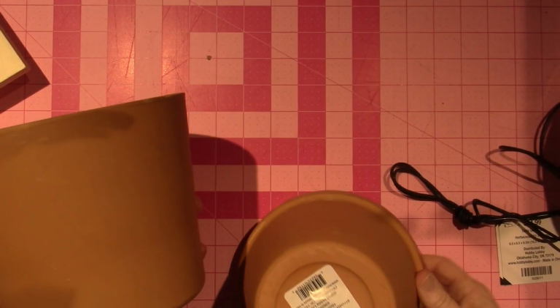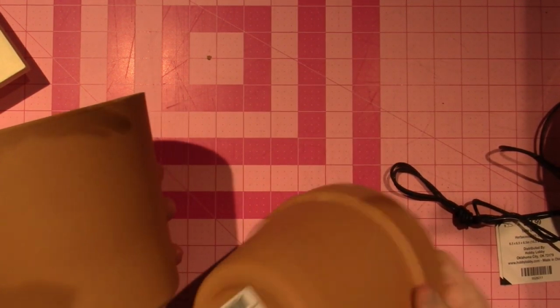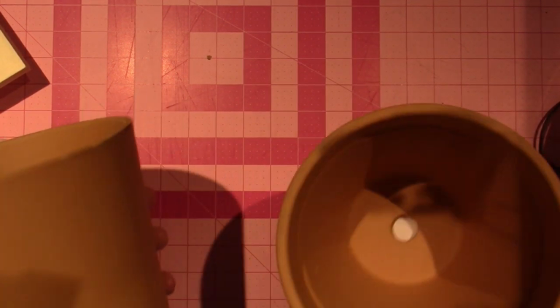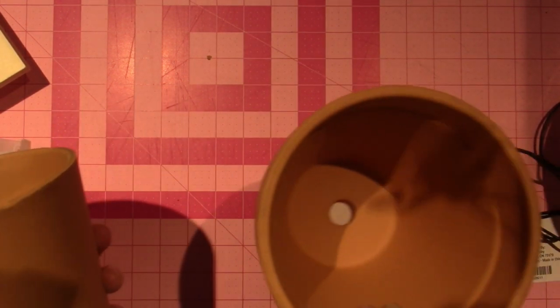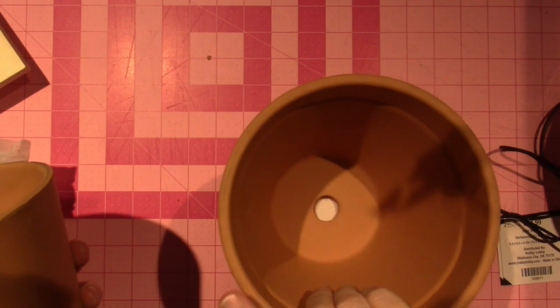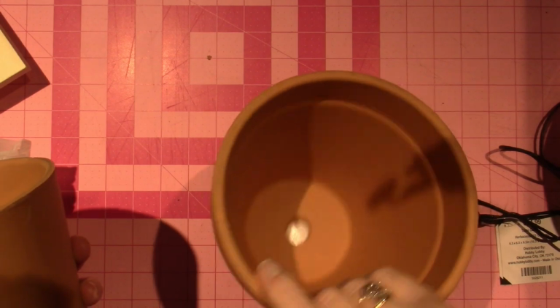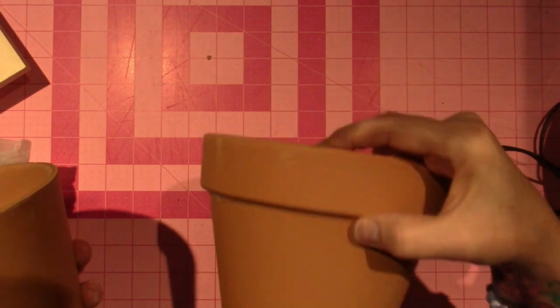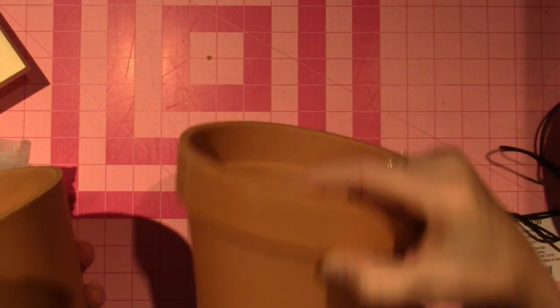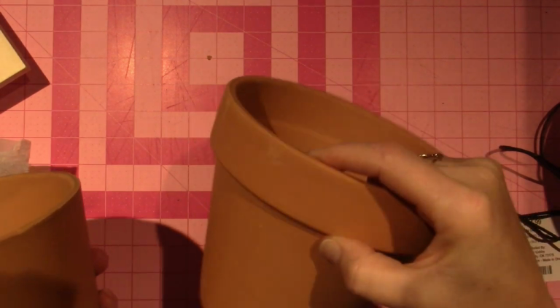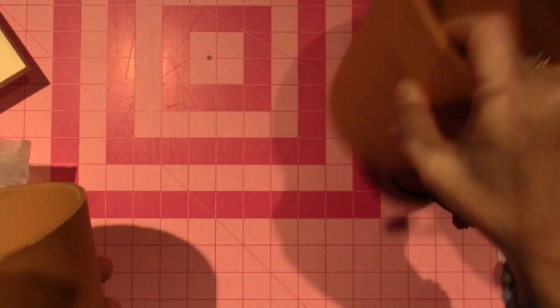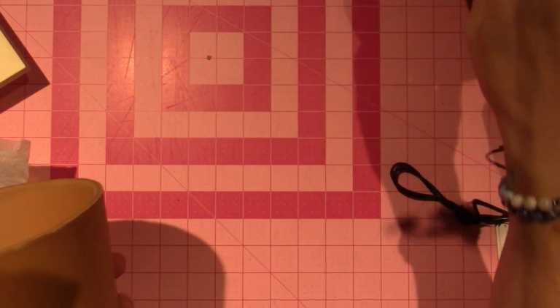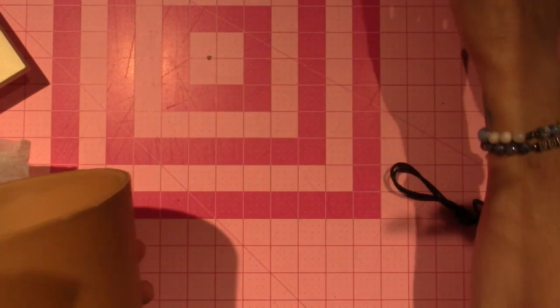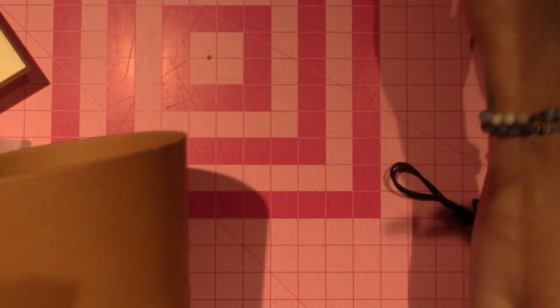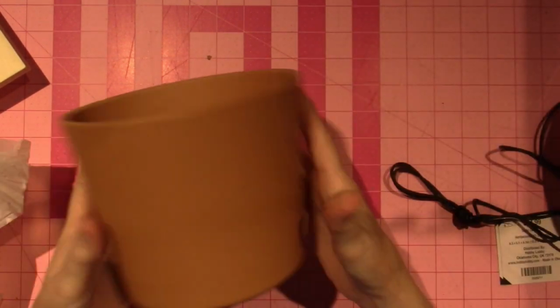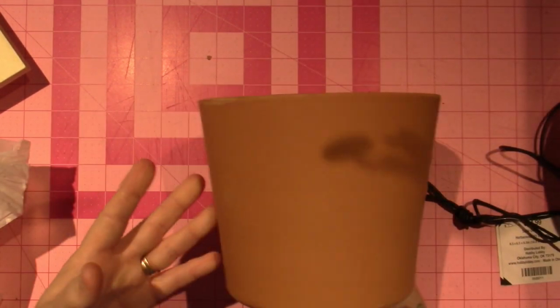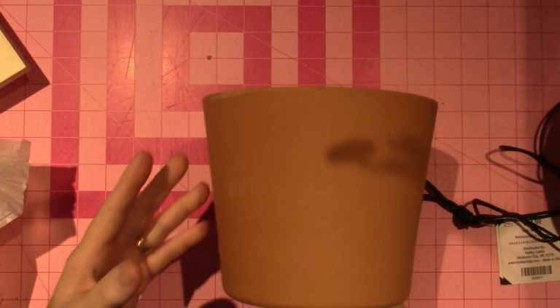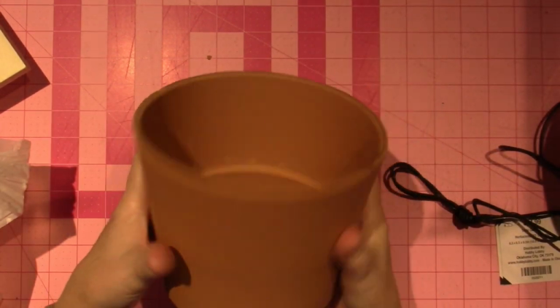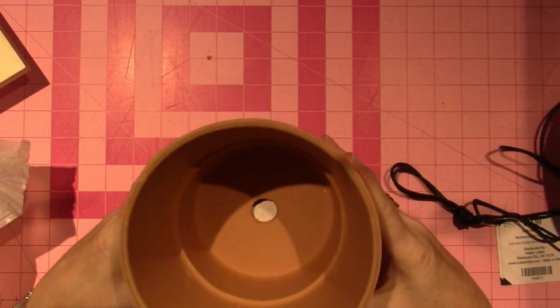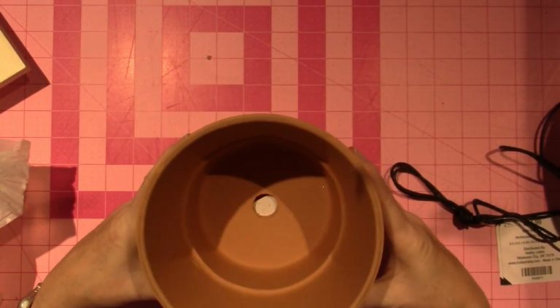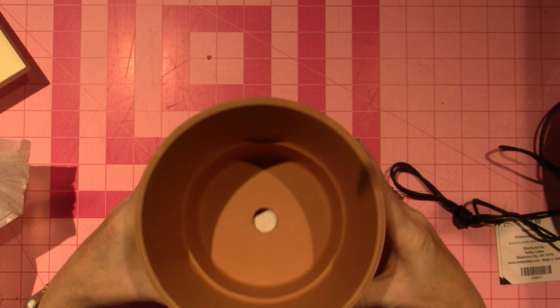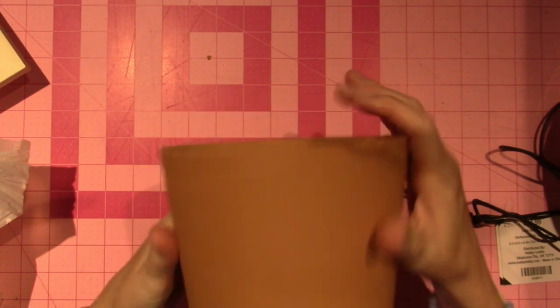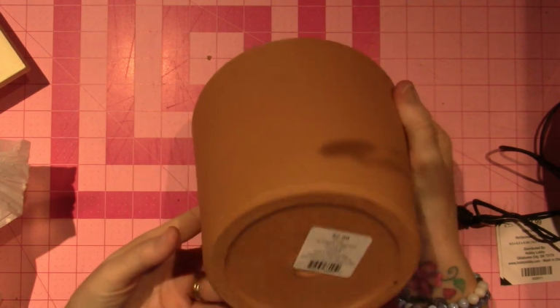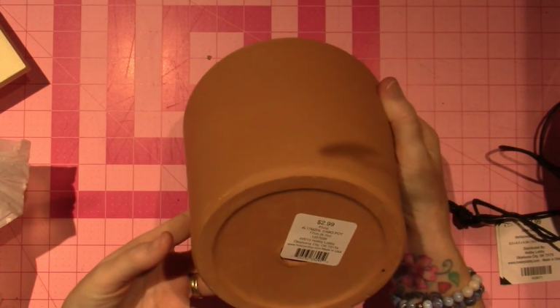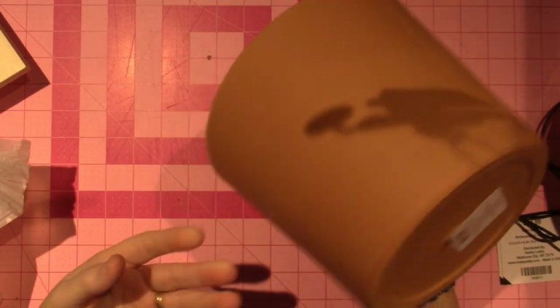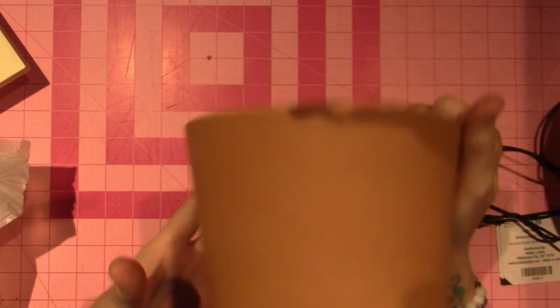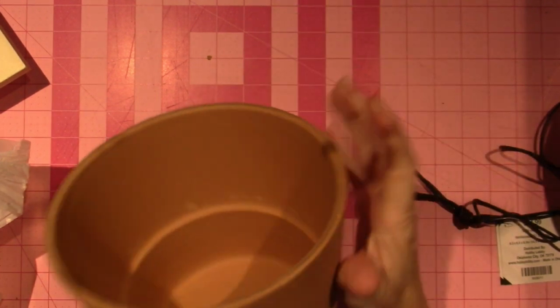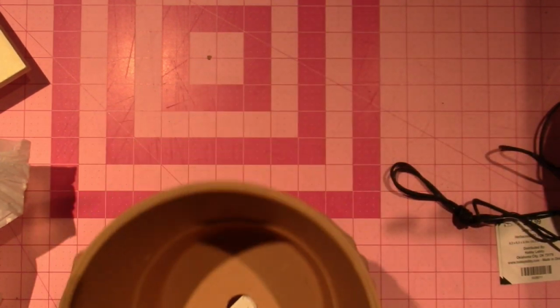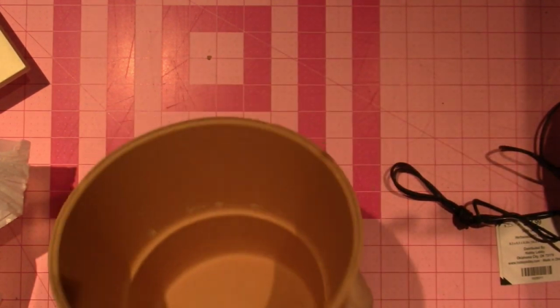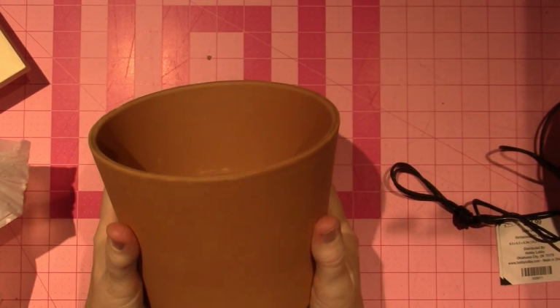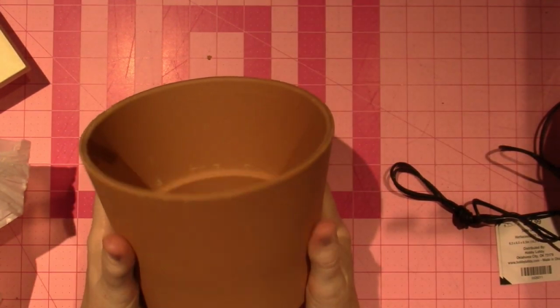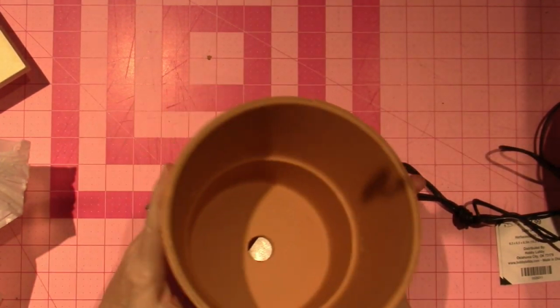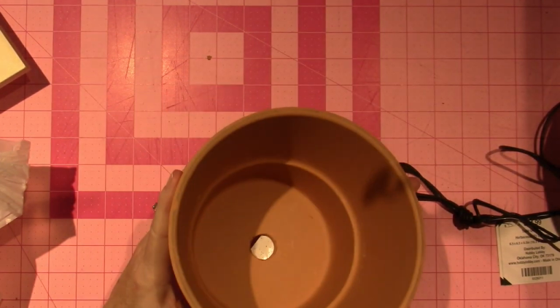At least a six inch top. I wanted a couple bigger ones. And then this, which is just a different shape, and I really liked it for $2.99. And I think they were actually on sale.